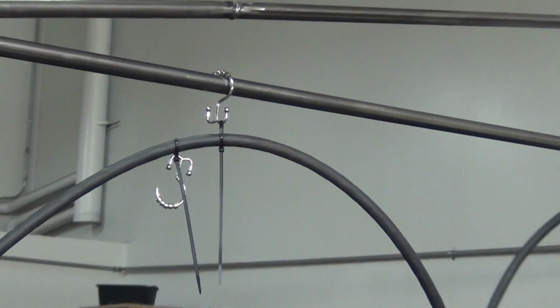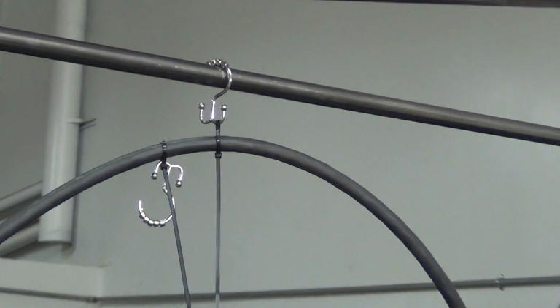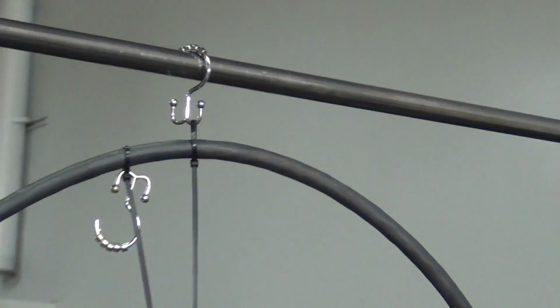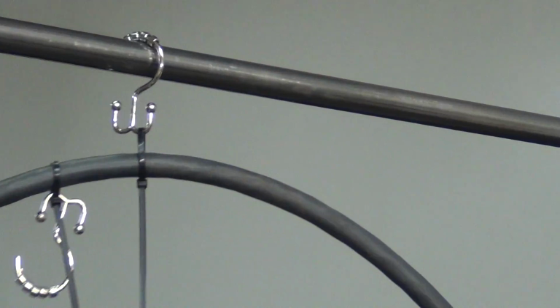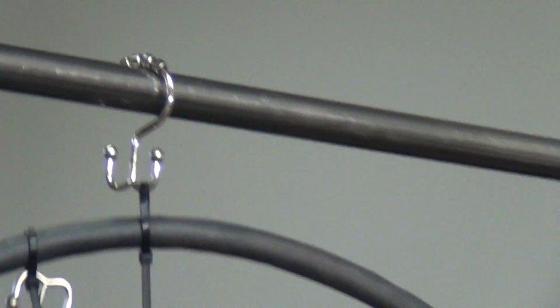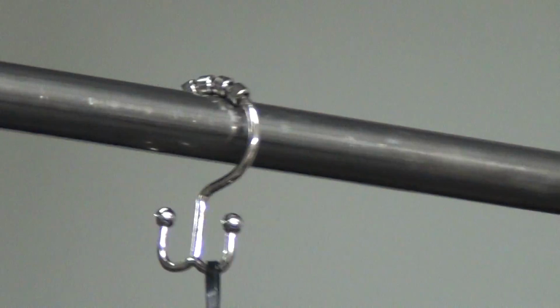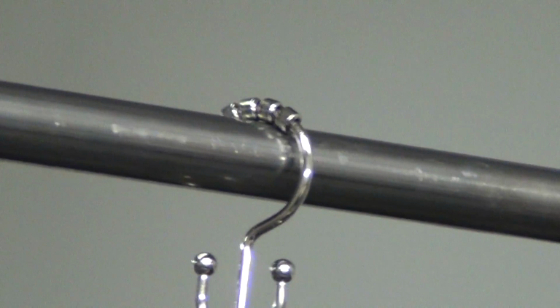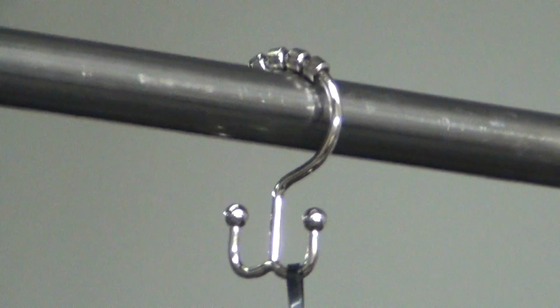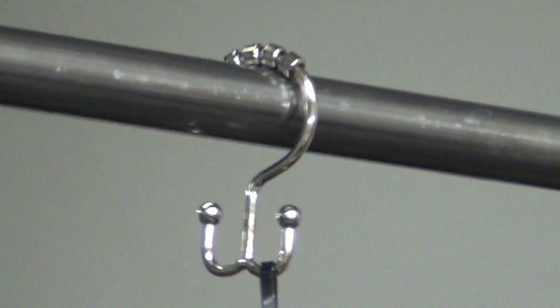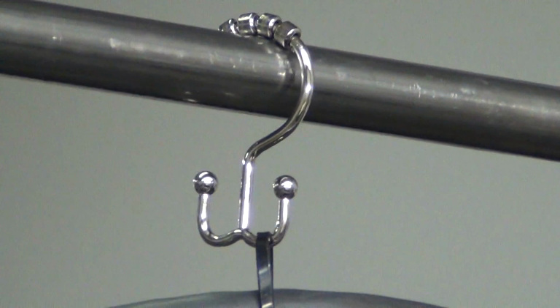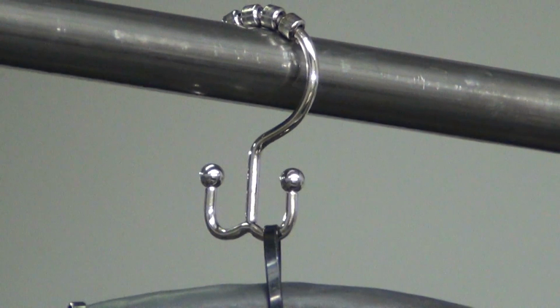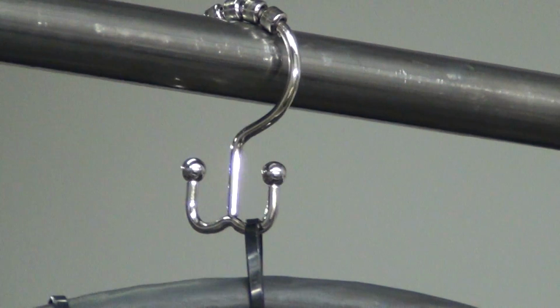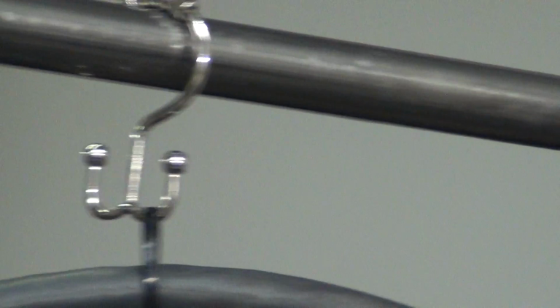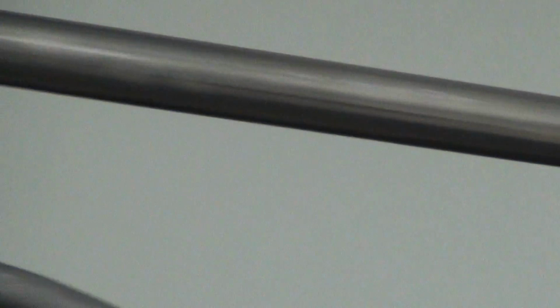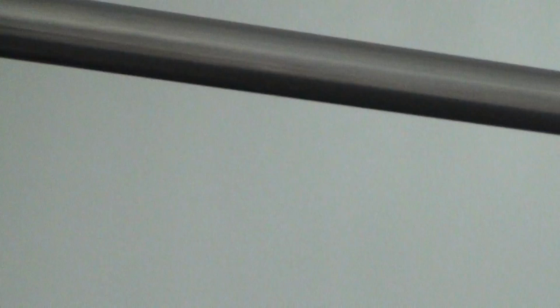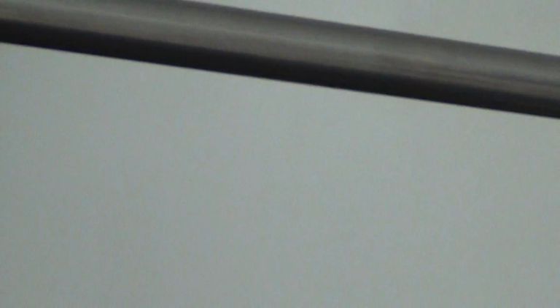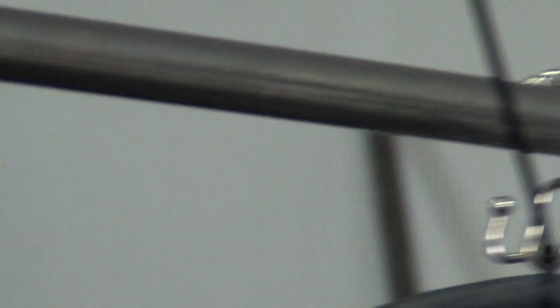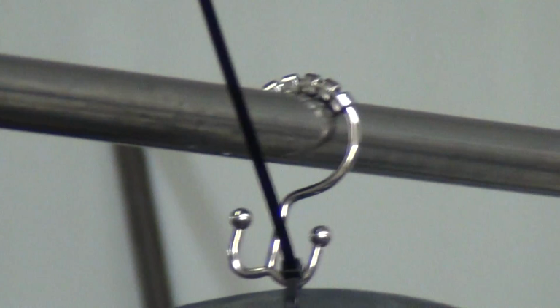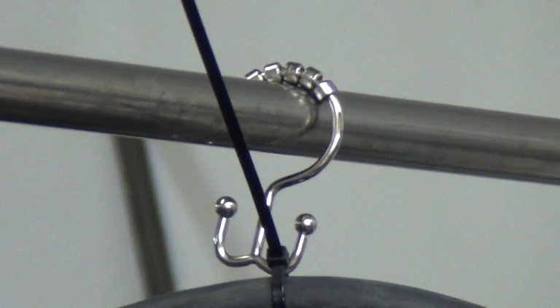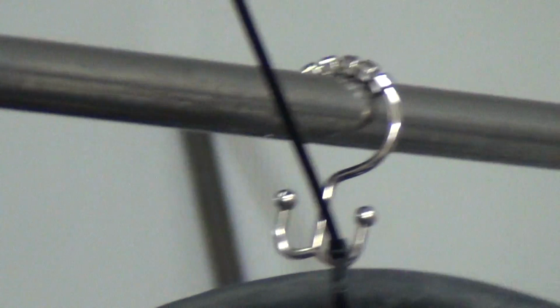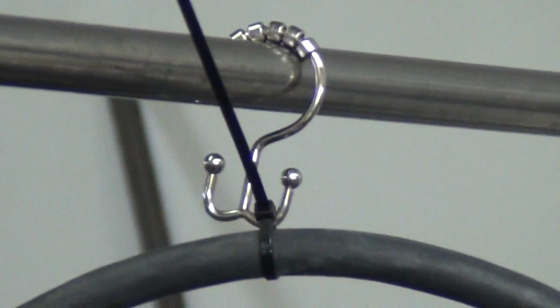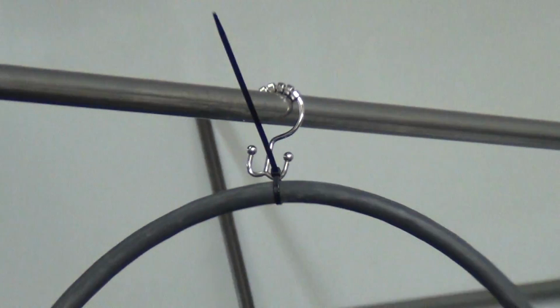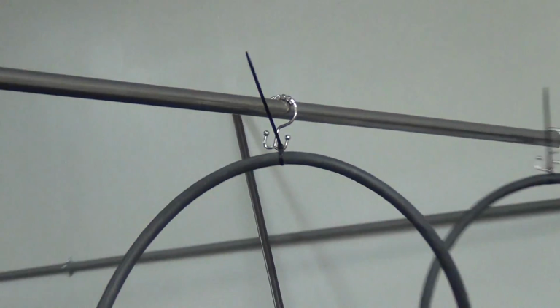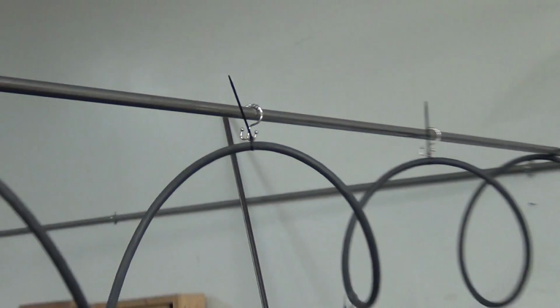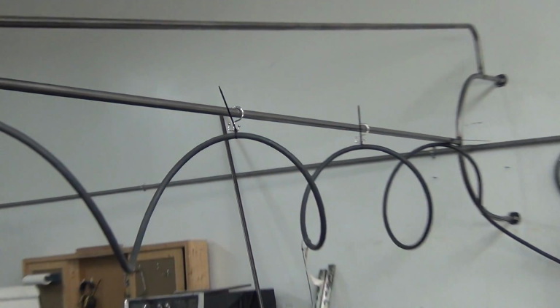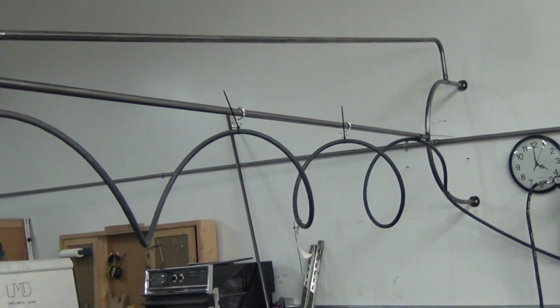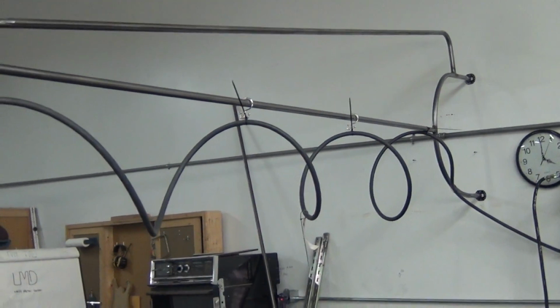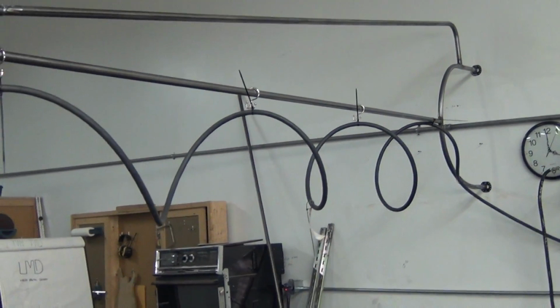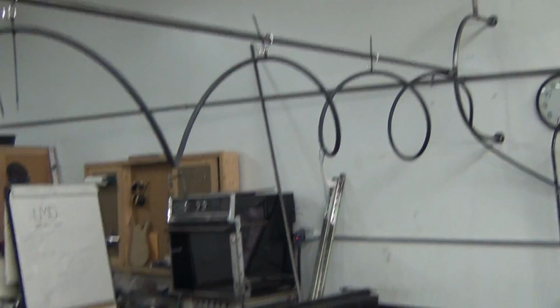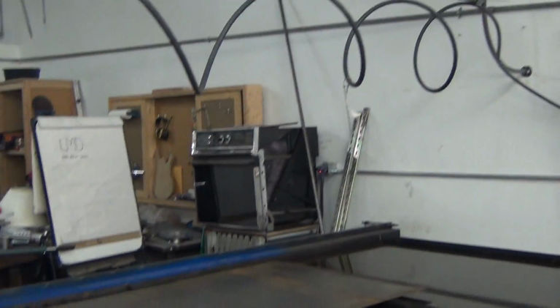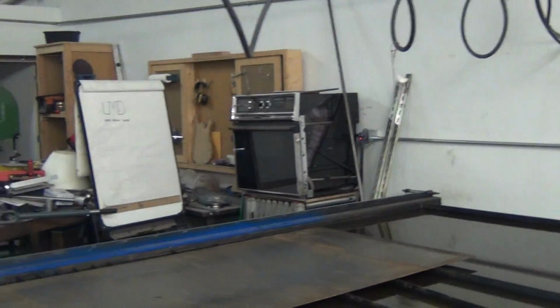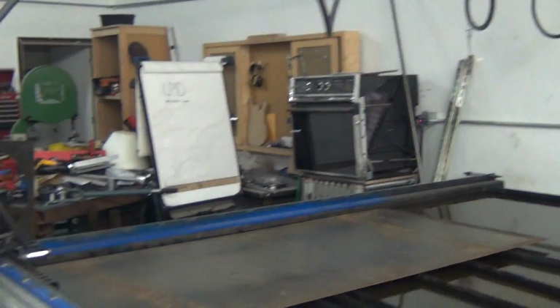I got these little shower hooks with the roller thingies on there, and it works out really good. It coils up as the gantry moves back.